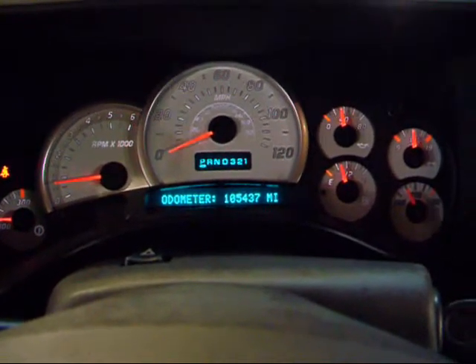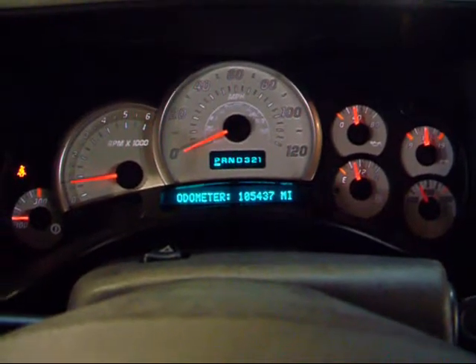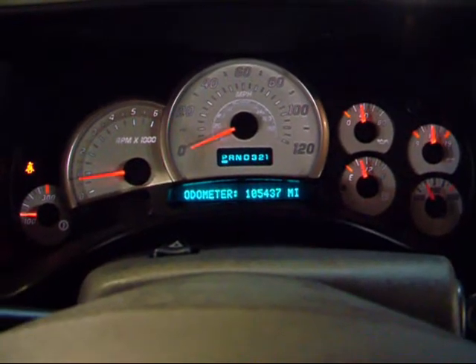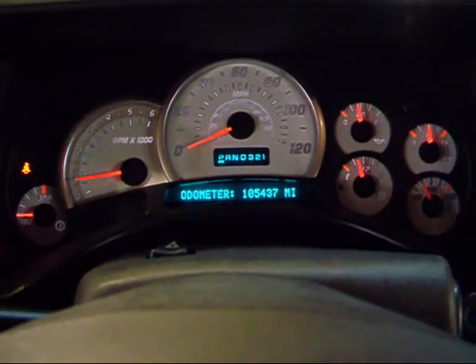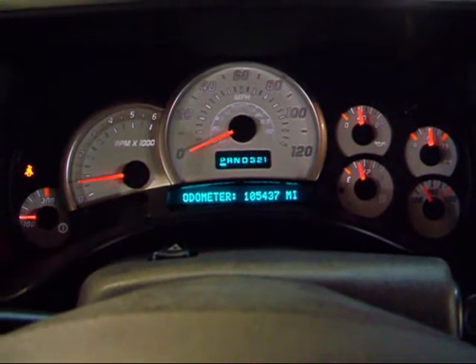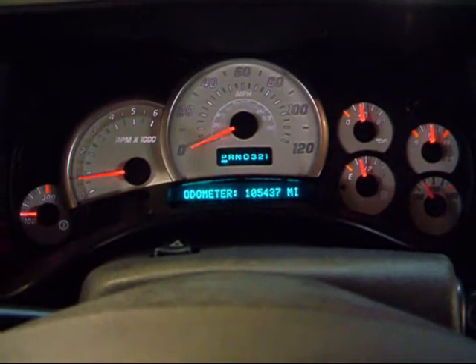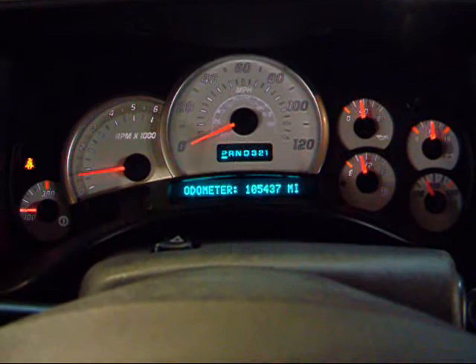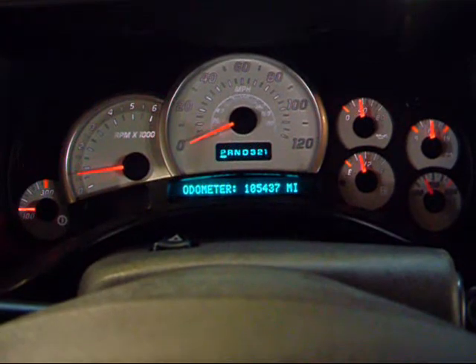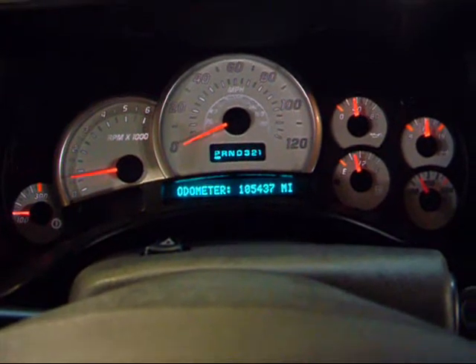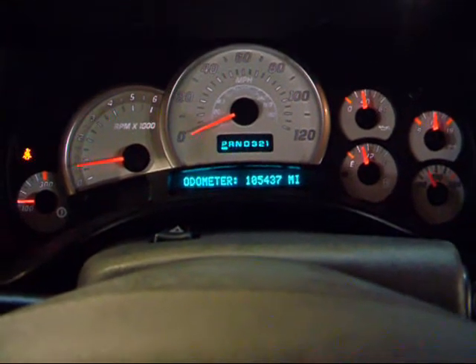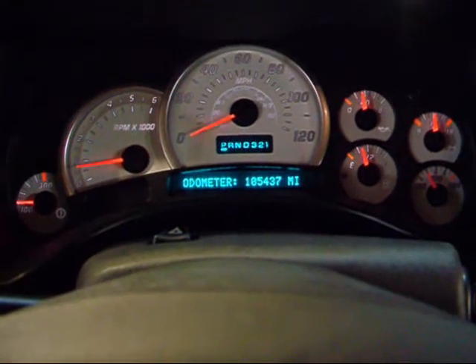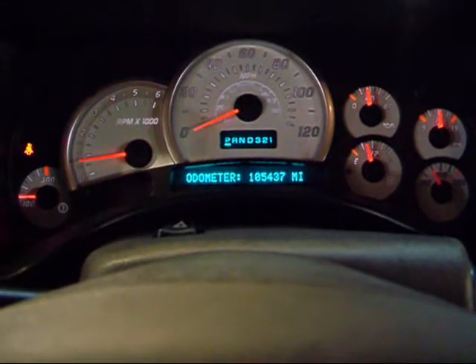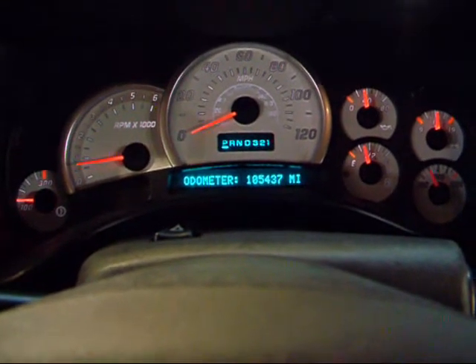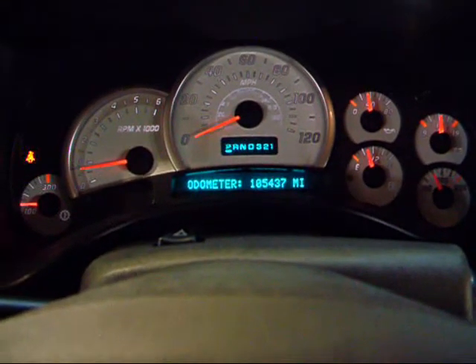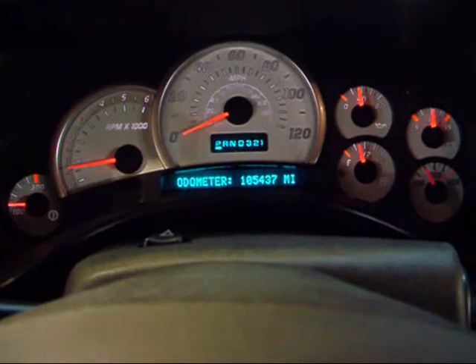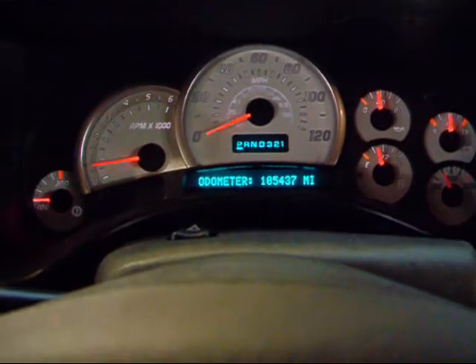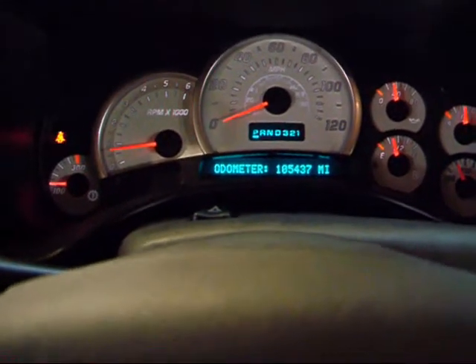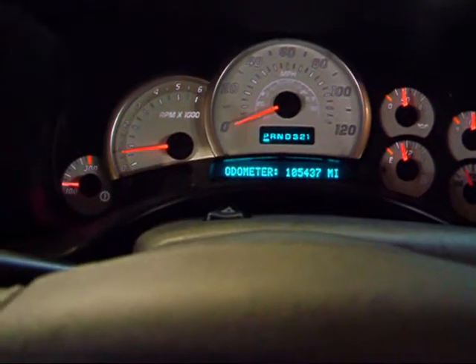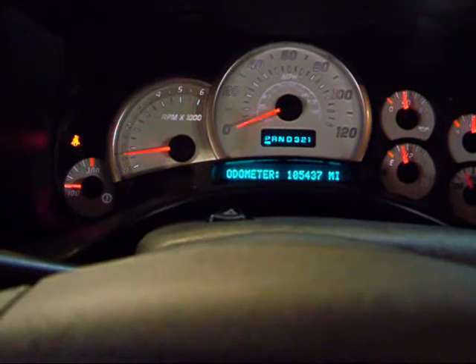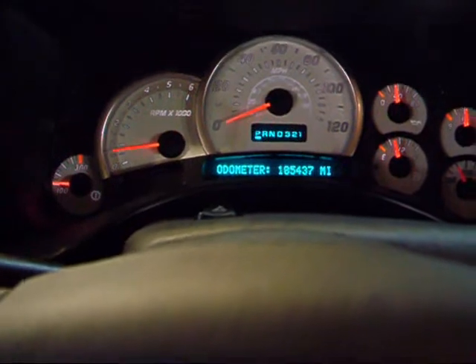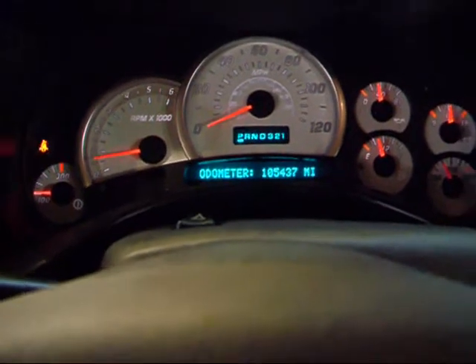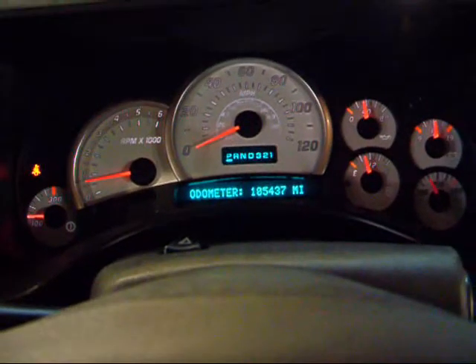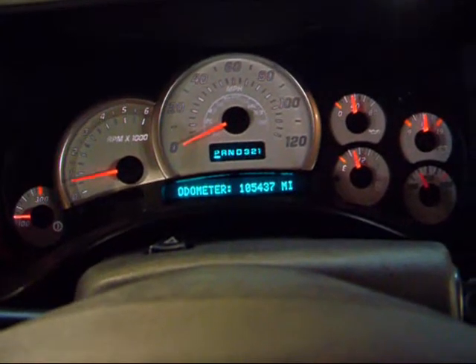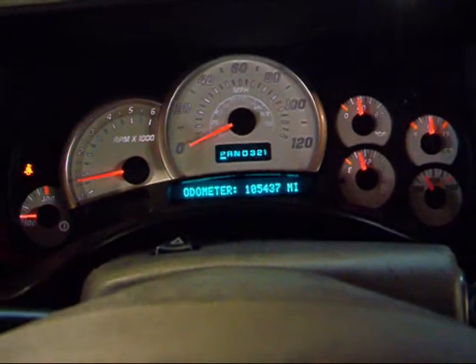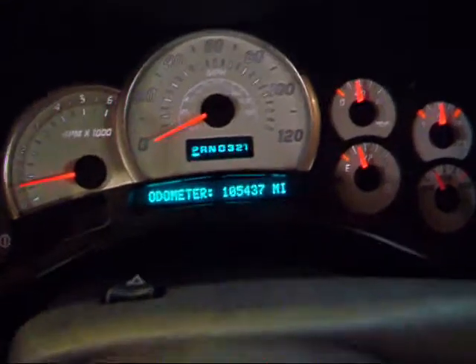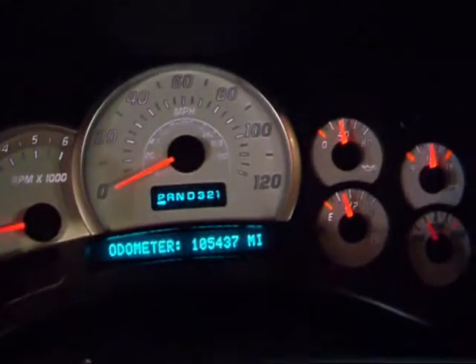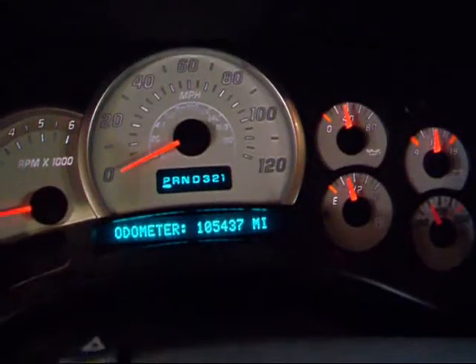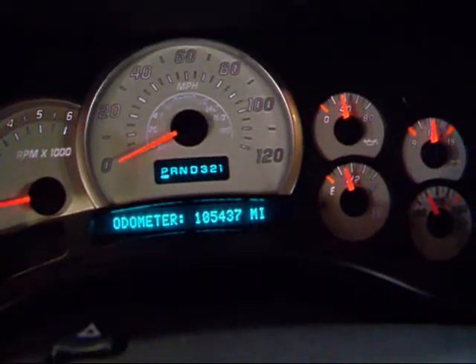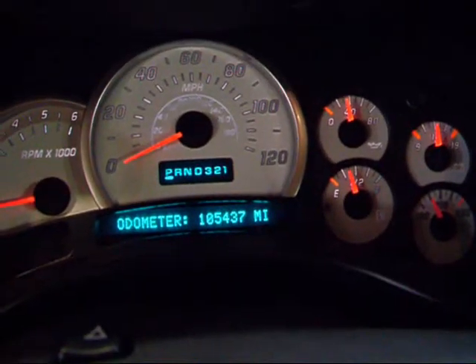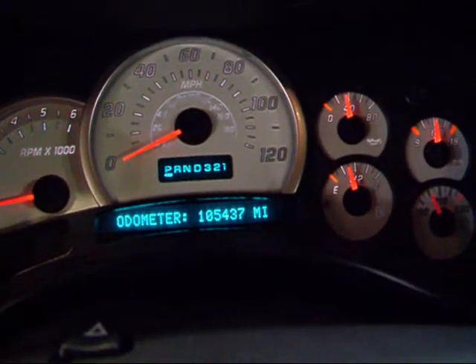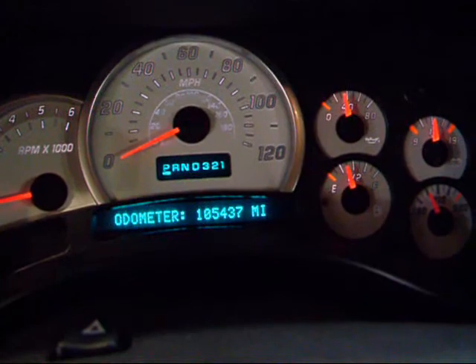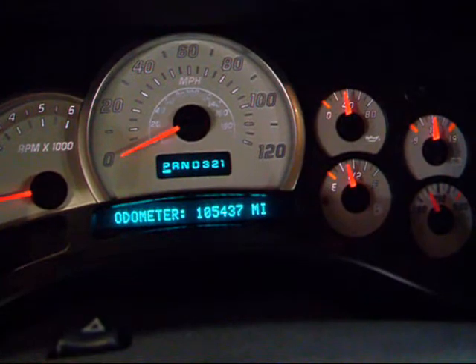They went a little bit different here on the H2 gauges, but pretty much the same basic setup — temperature, gas gauge, oil, voltage, all the basics. The mileage is right at a little over 105,000 miles.